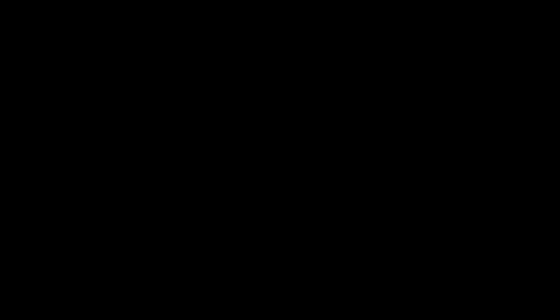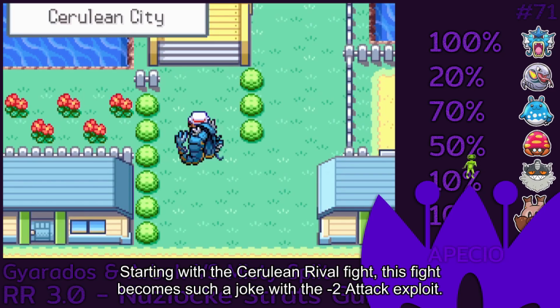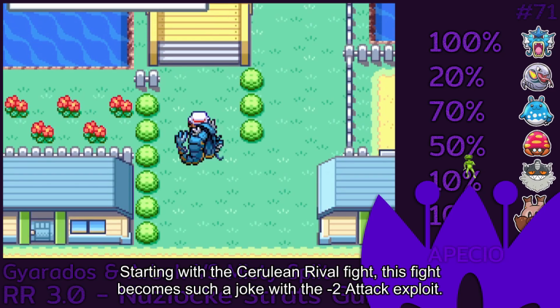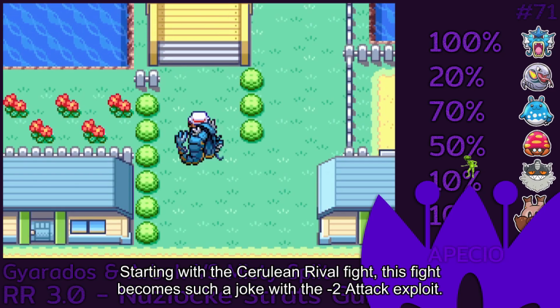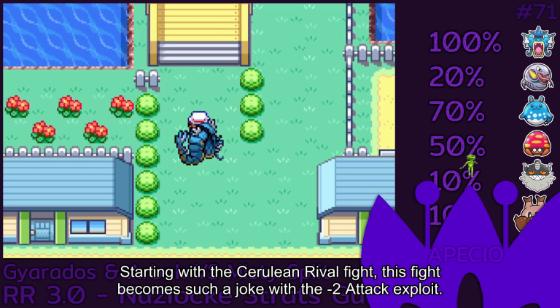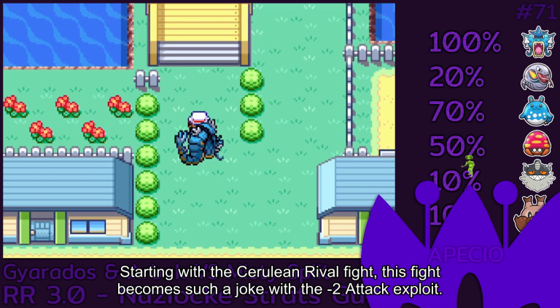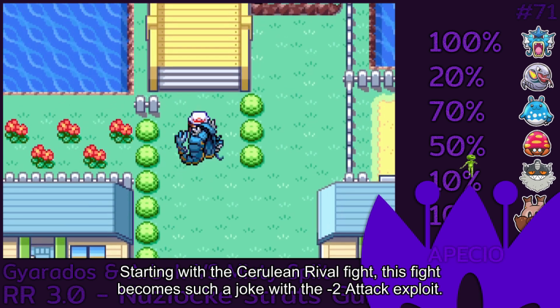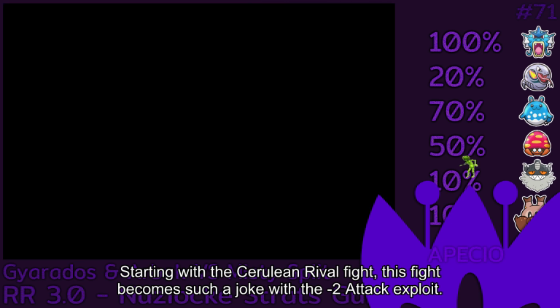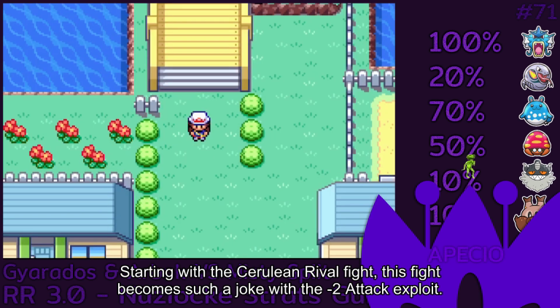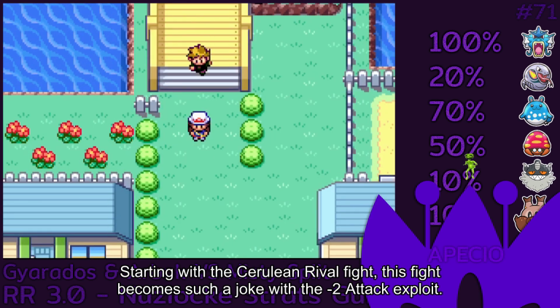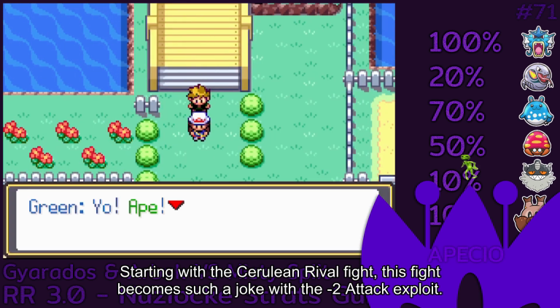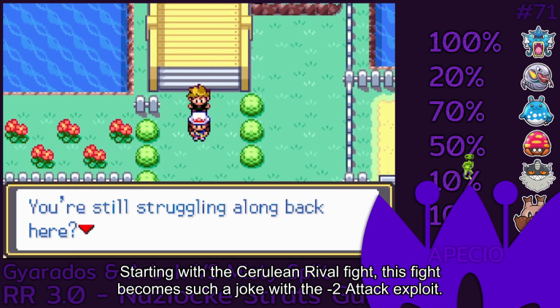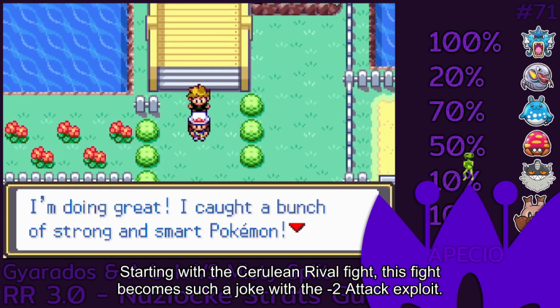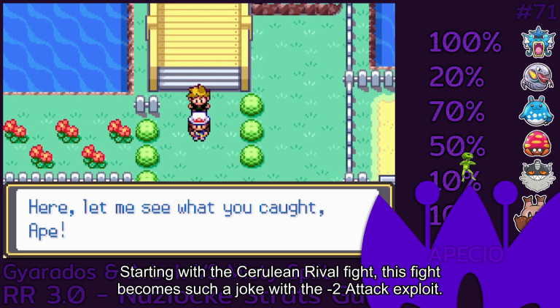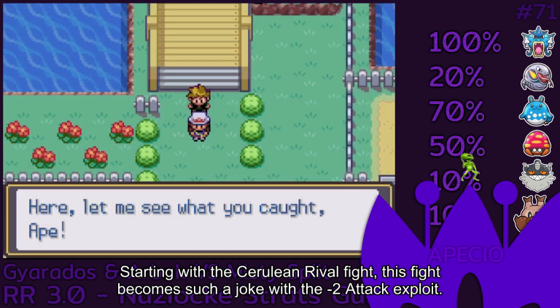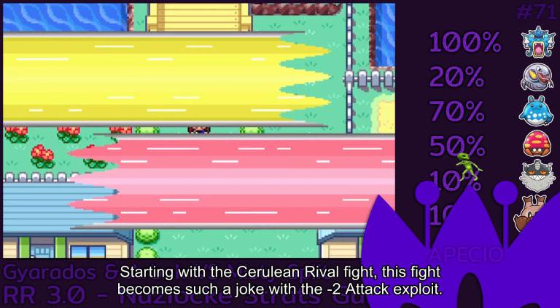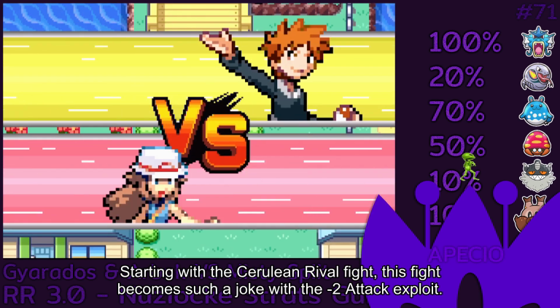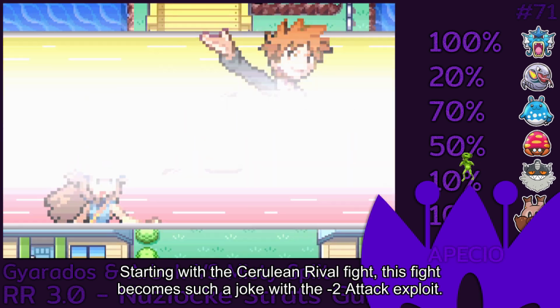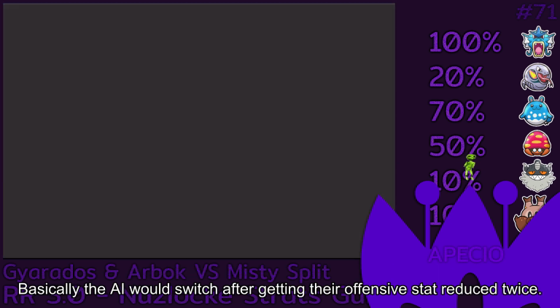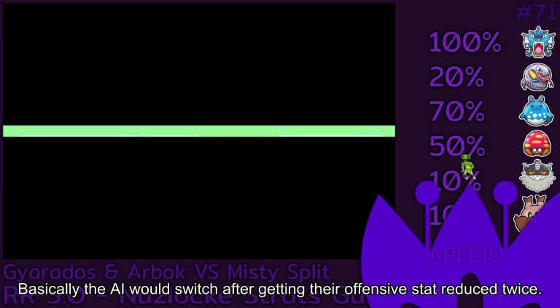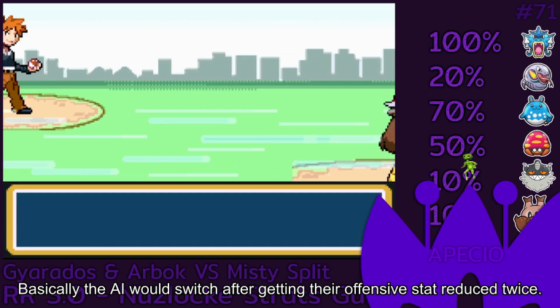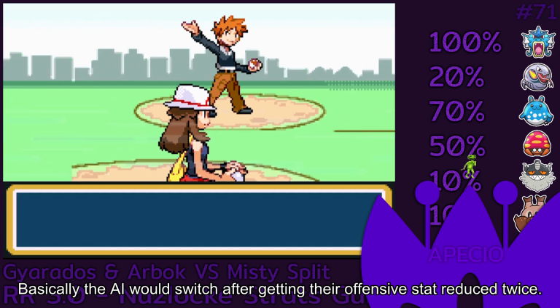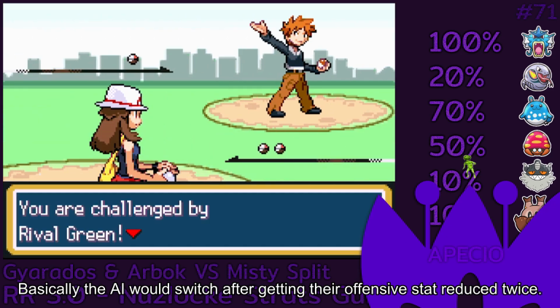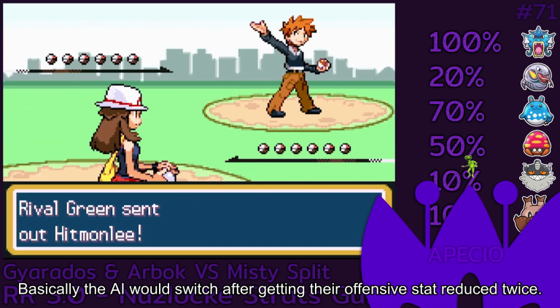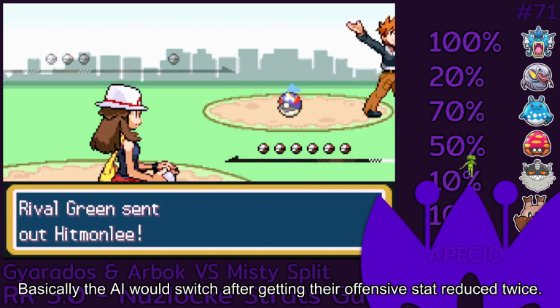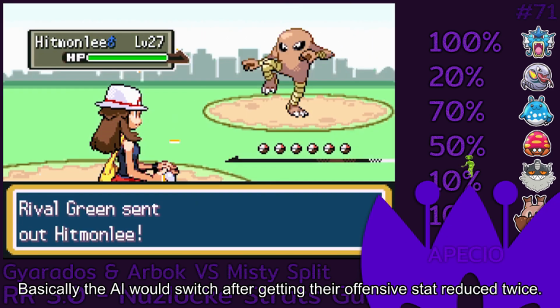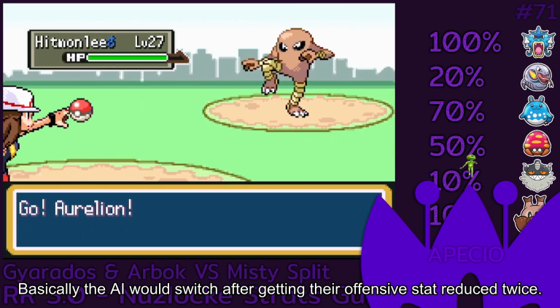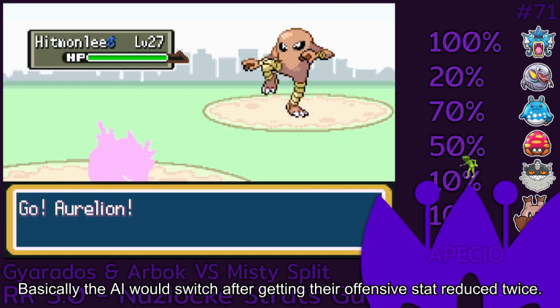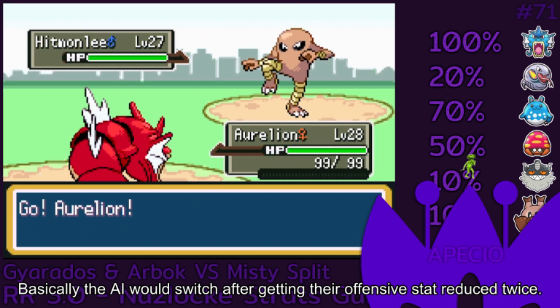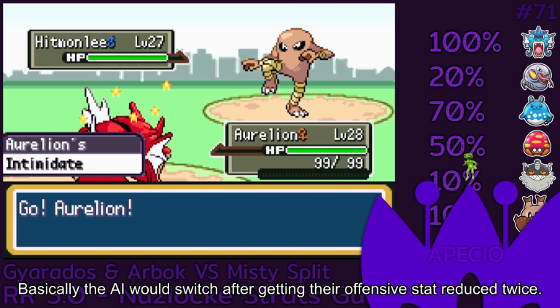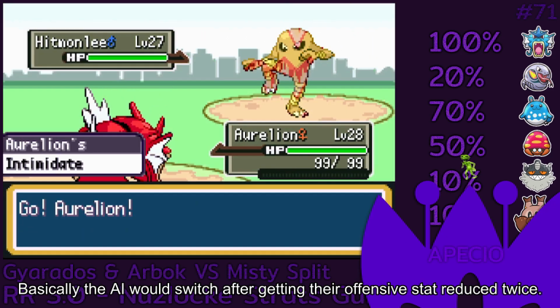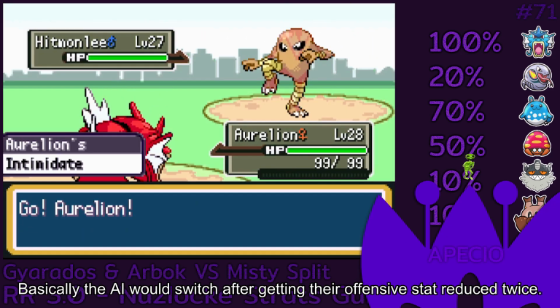Starting with the Cerulean rival fight, this fight becomes such a joke with the minus 2 attack exploit. Basically, the AI would switch after getting their offensive stat reduced twice.